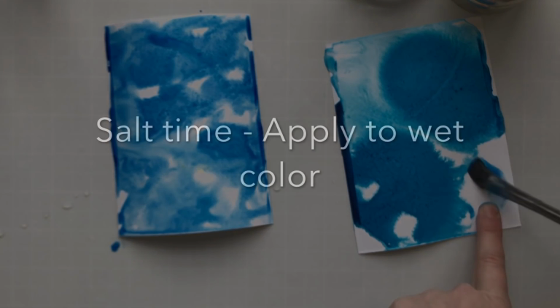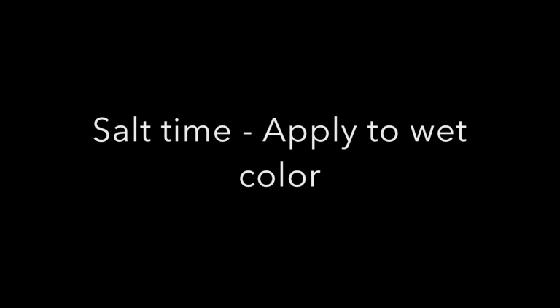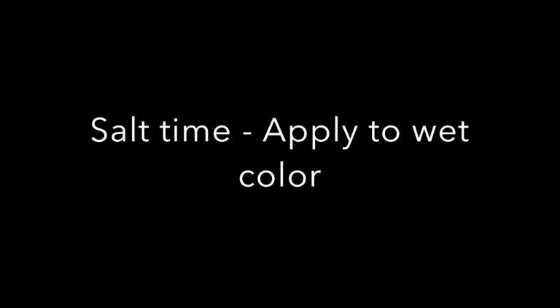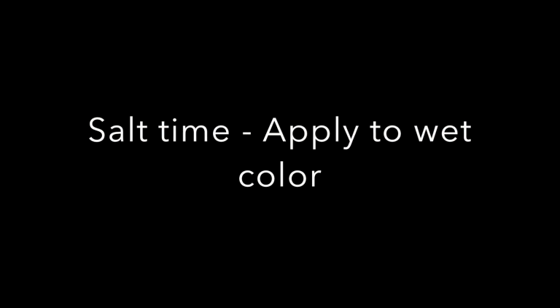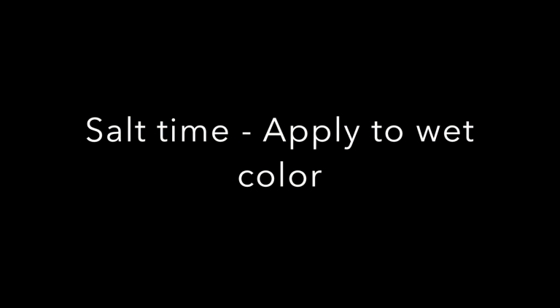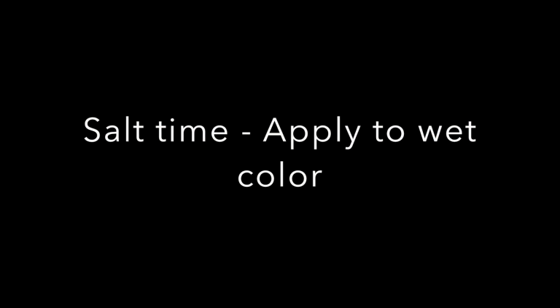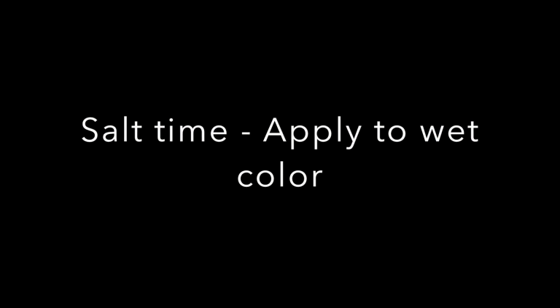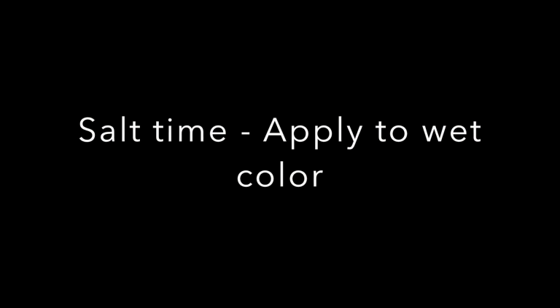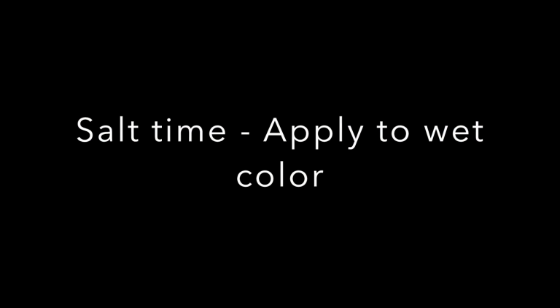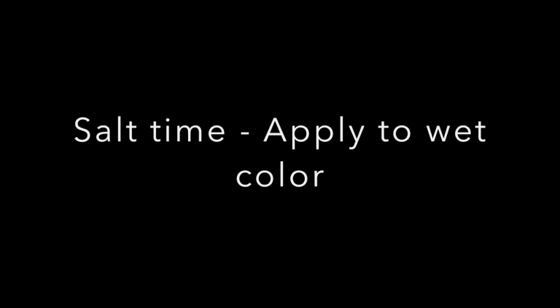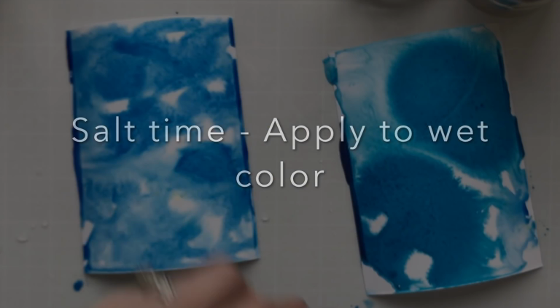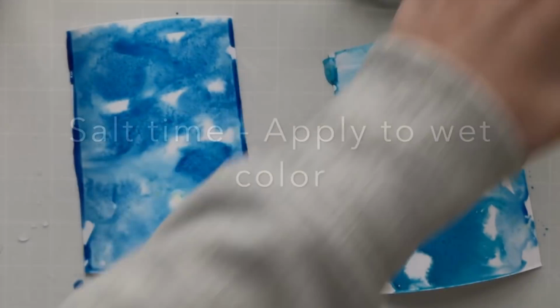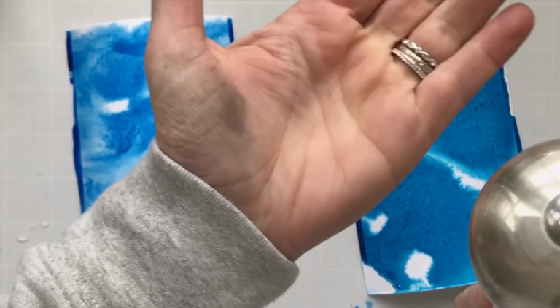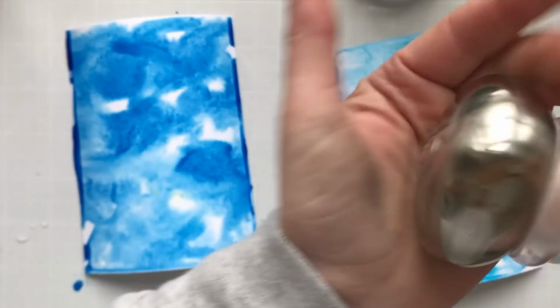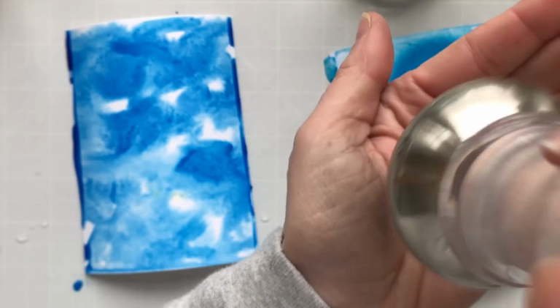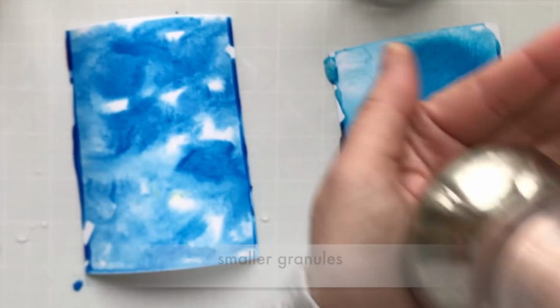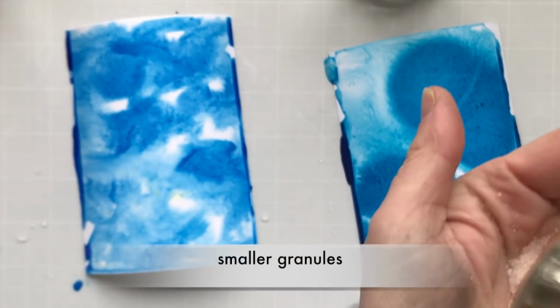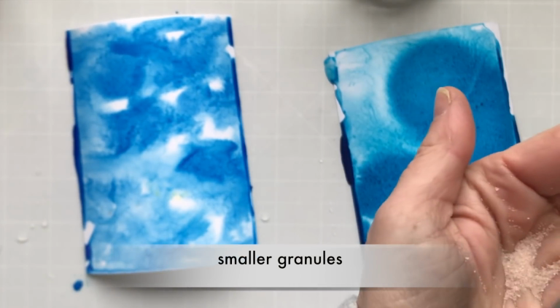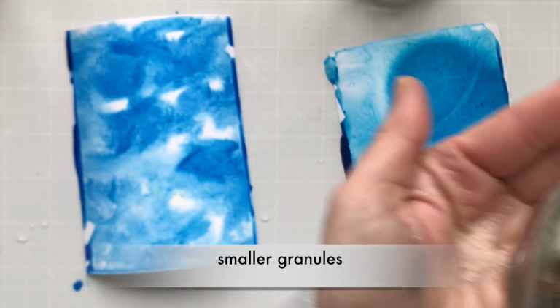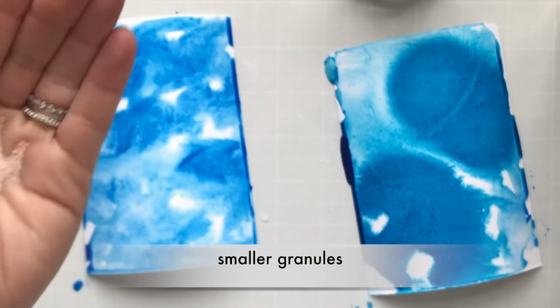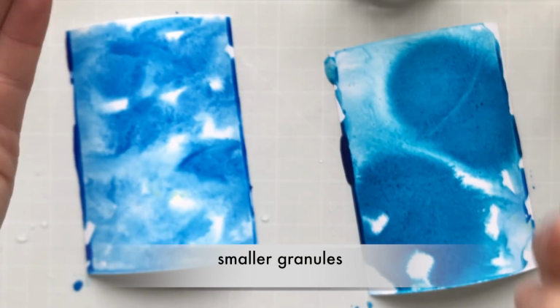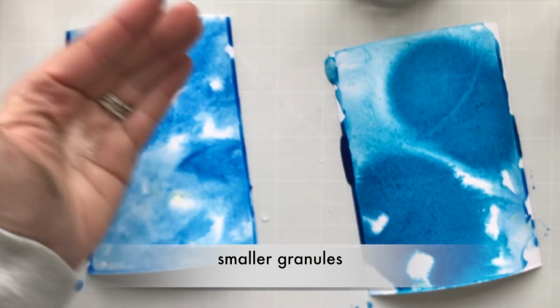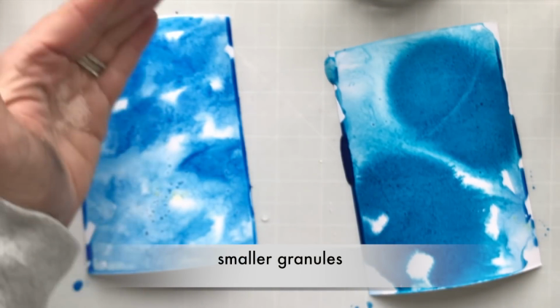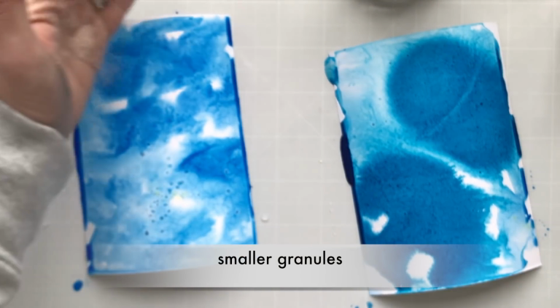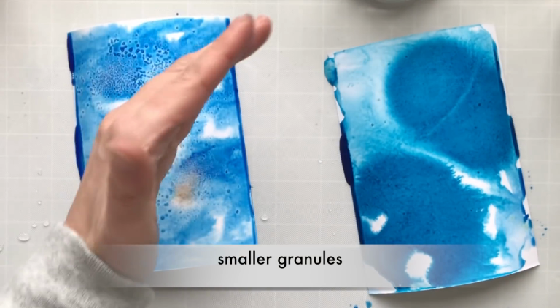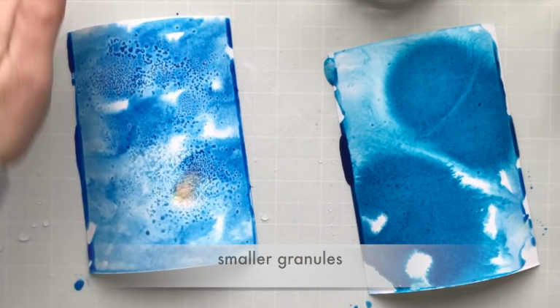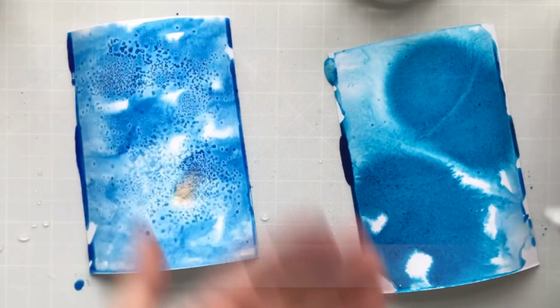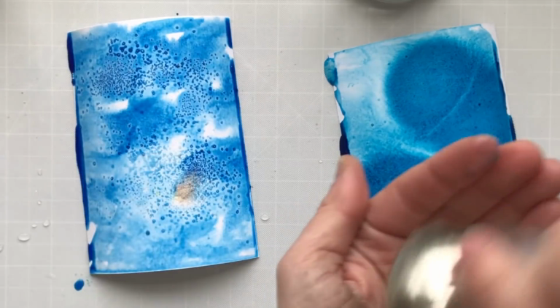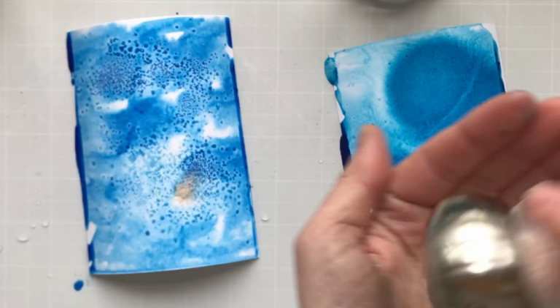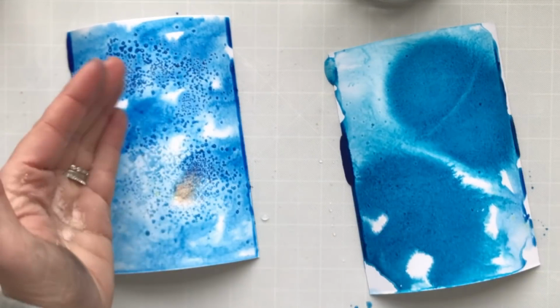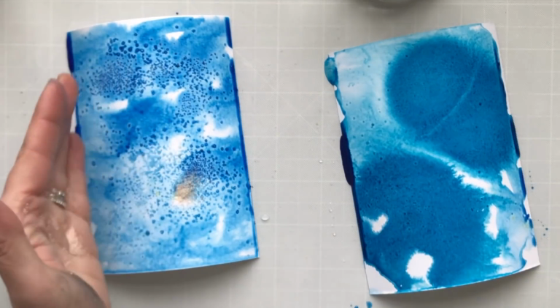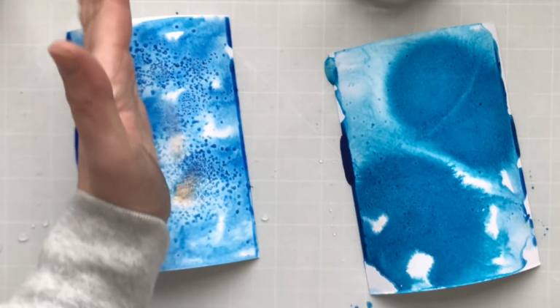When you apply the salt, make sure it's wet — don't let your panel dry. This is the pink Himalayan salt with the smaller granules, and you can automatically see how that watercolor is reacting to the salt.